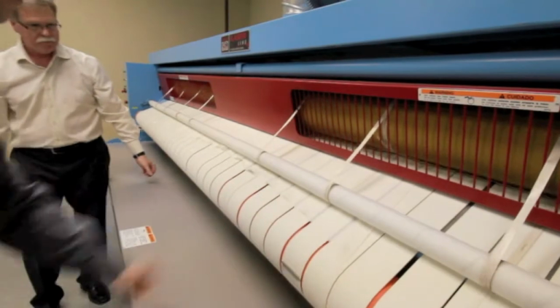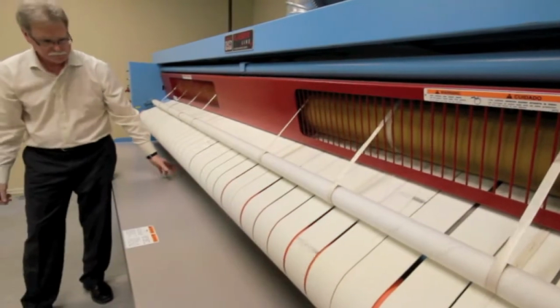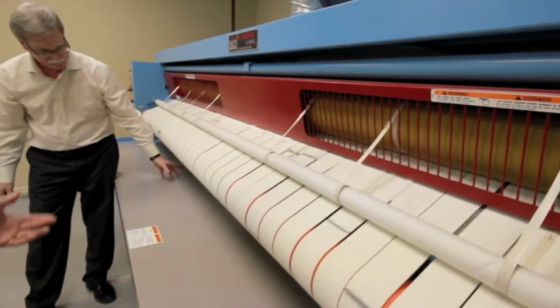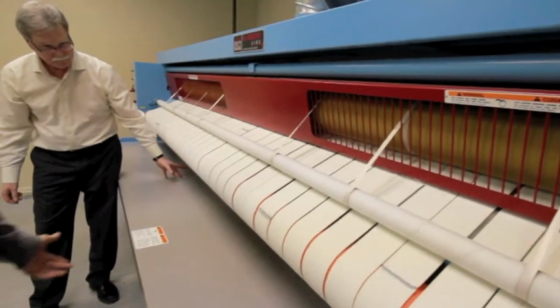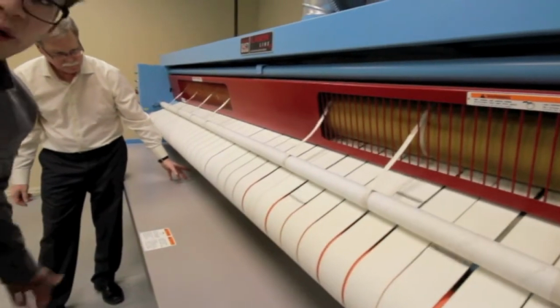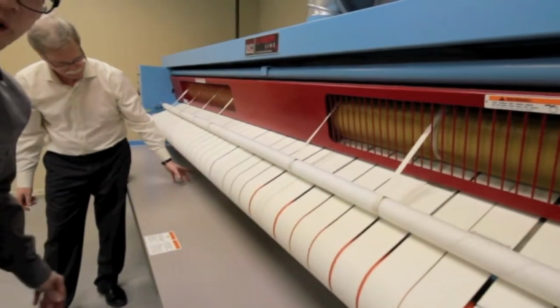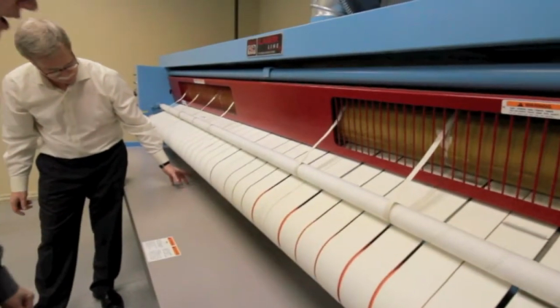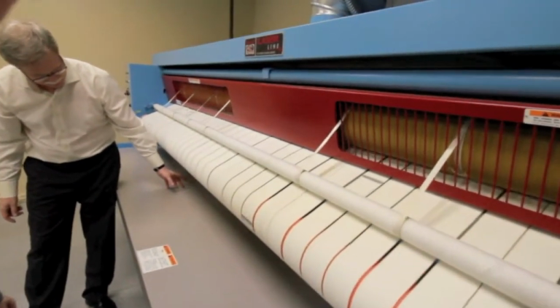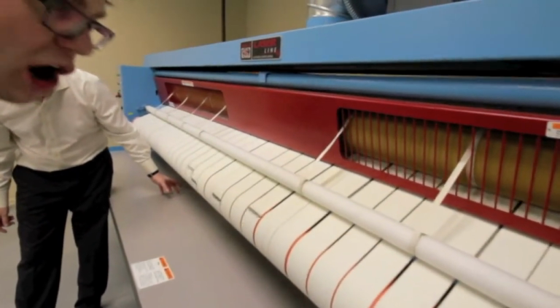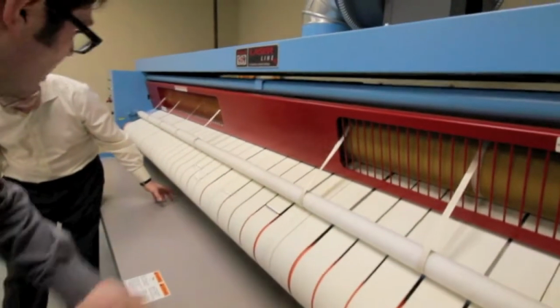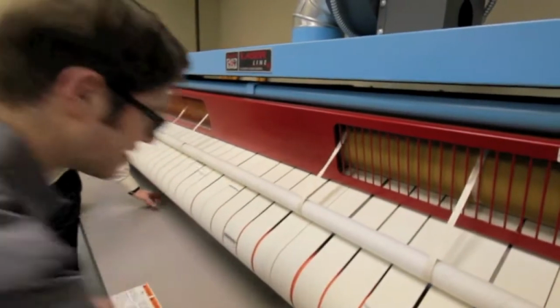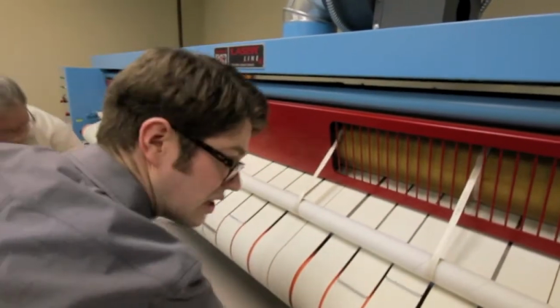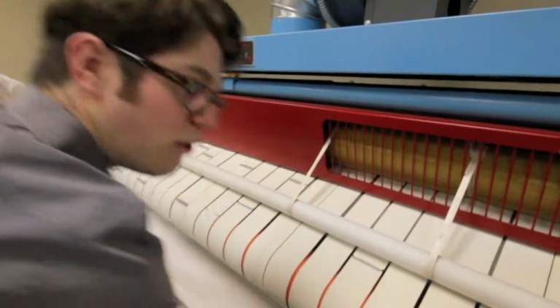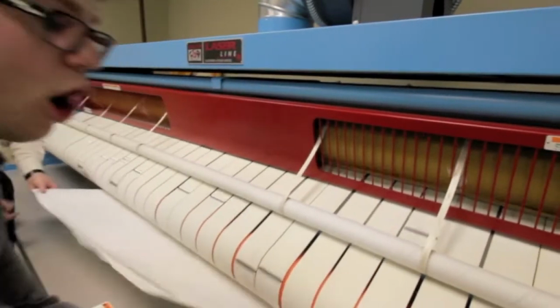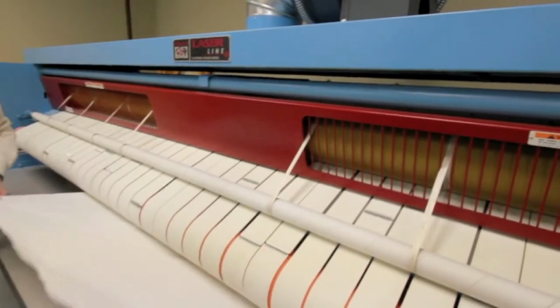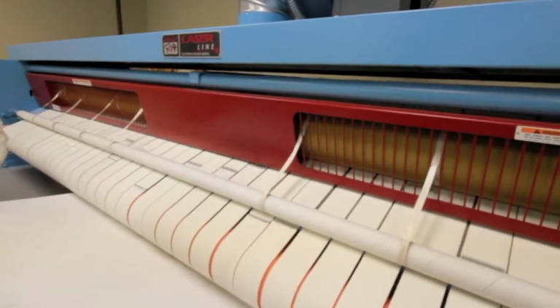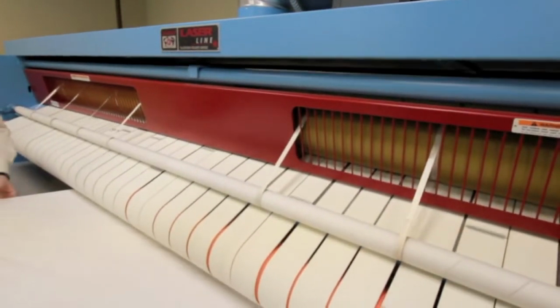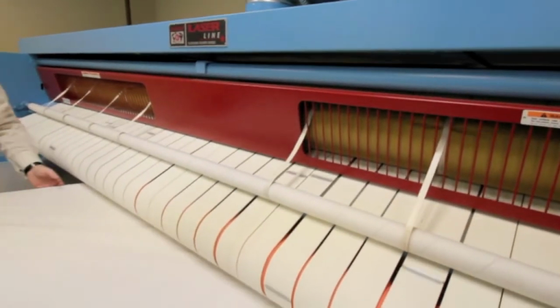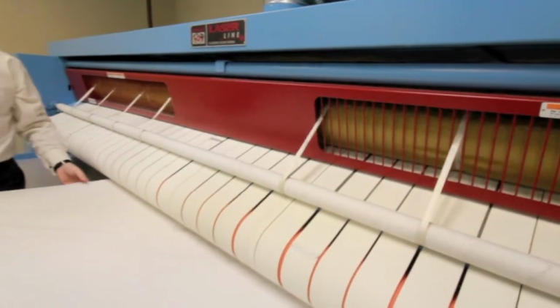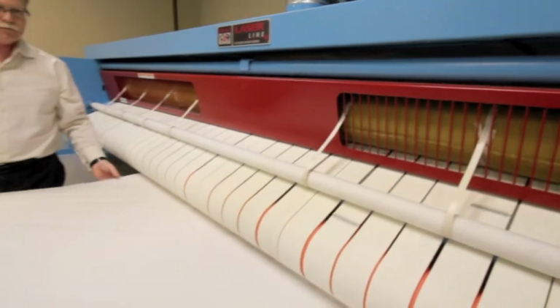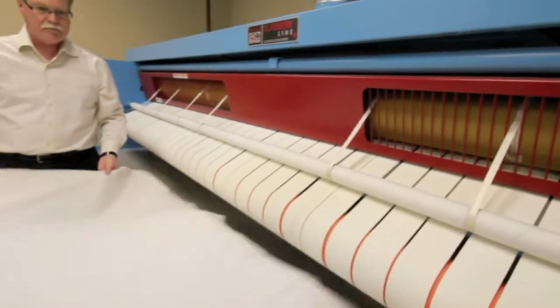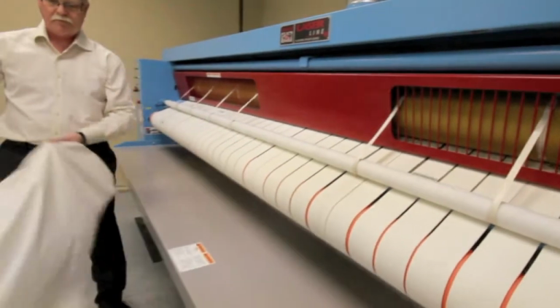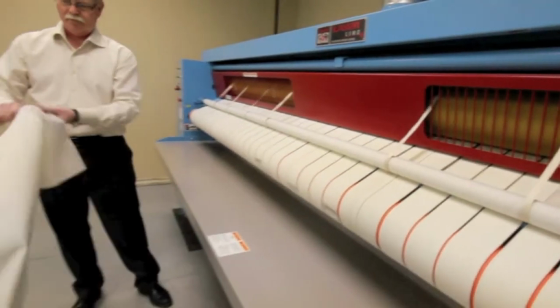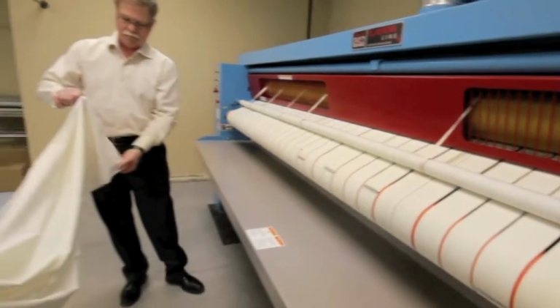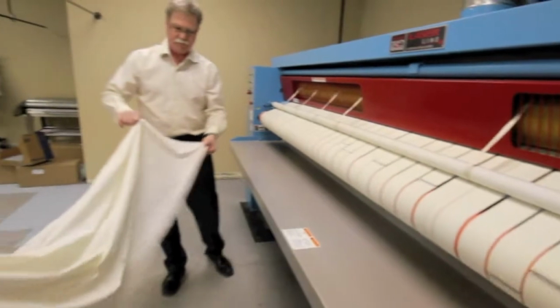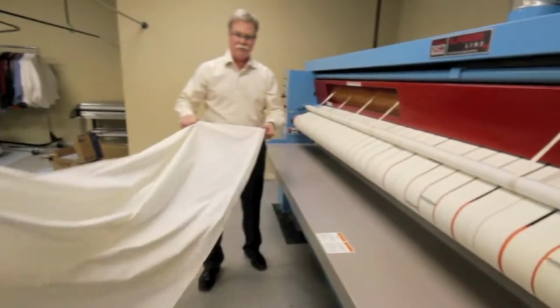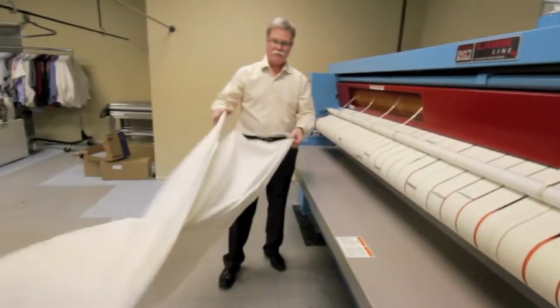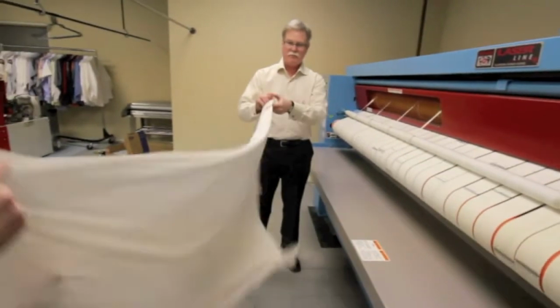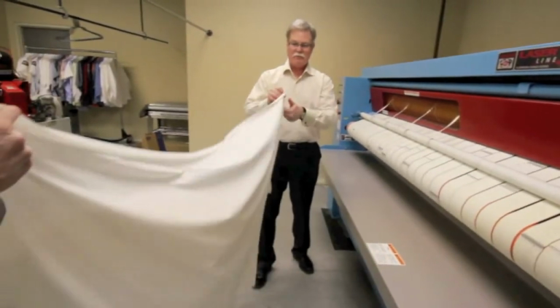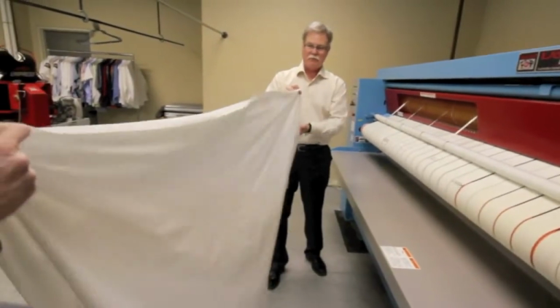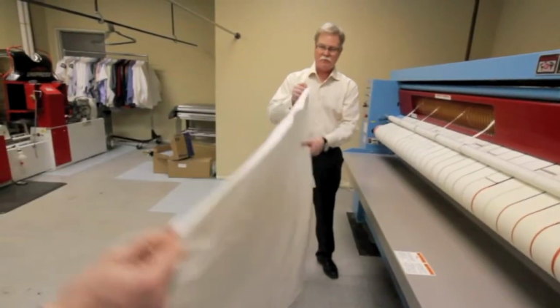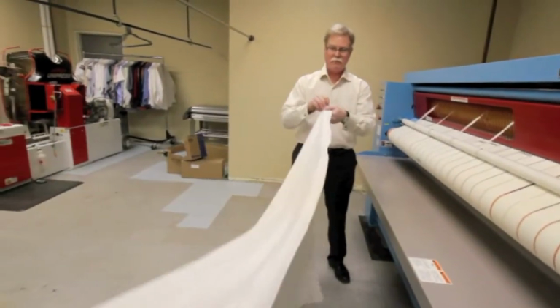This is a machine called the Flatwork Ironer. It's made in Chicago and it's essentially a 12-foot hot roller. It allows us to create professional quality finishing for sheets, tablecloths, pillowcases — basically anything for the household that's flat.